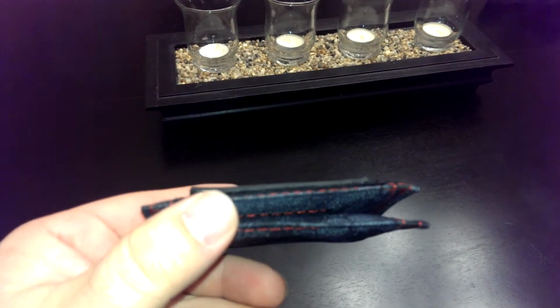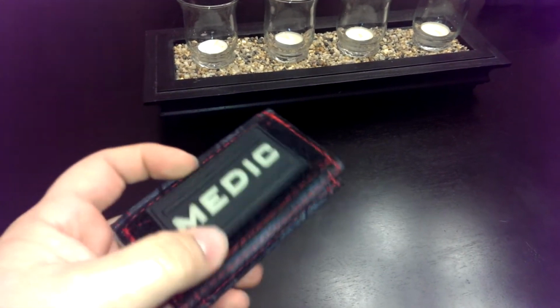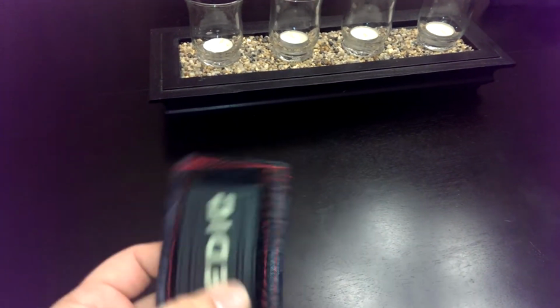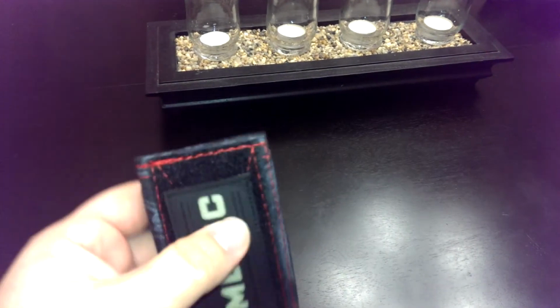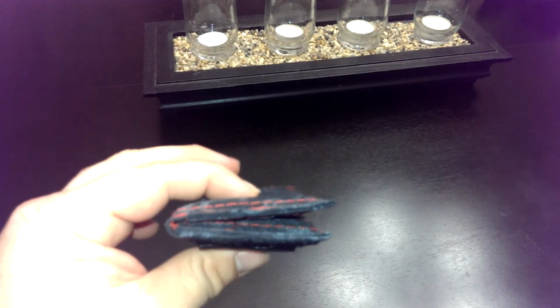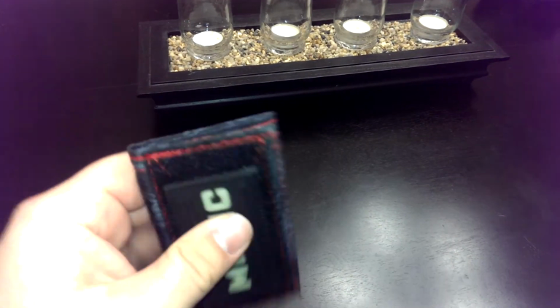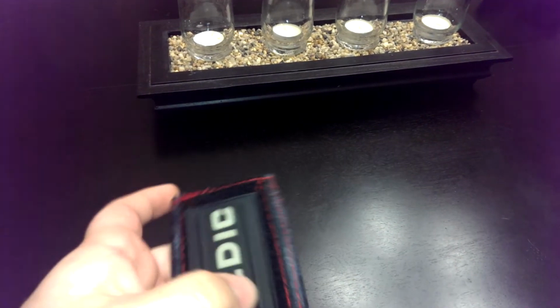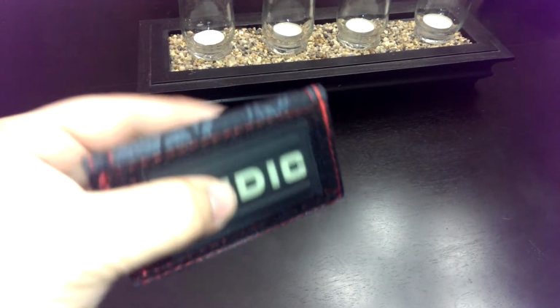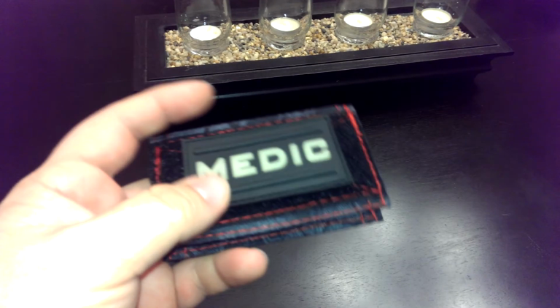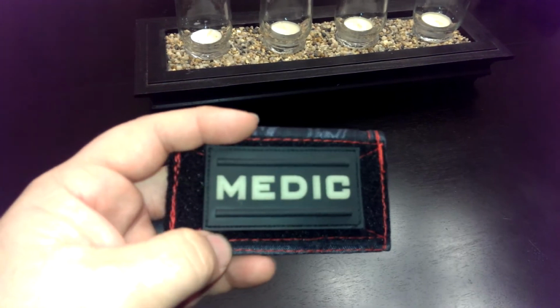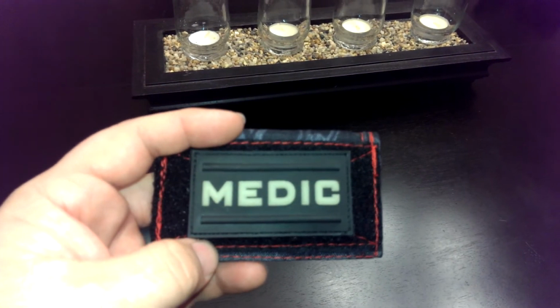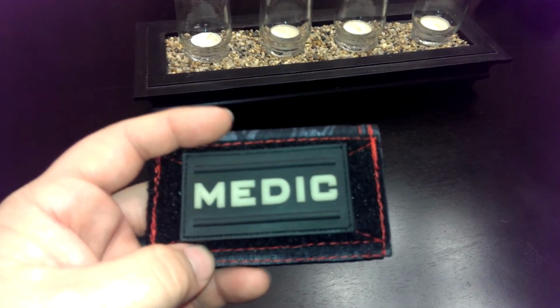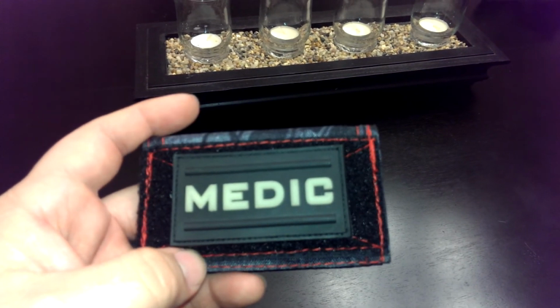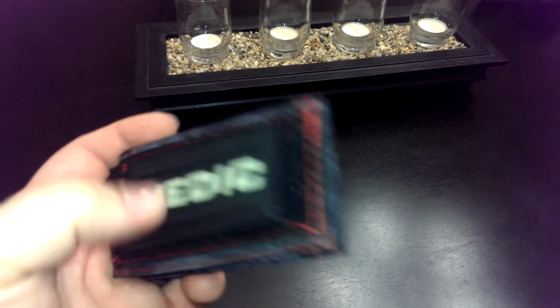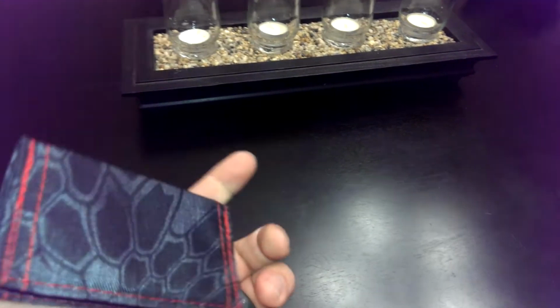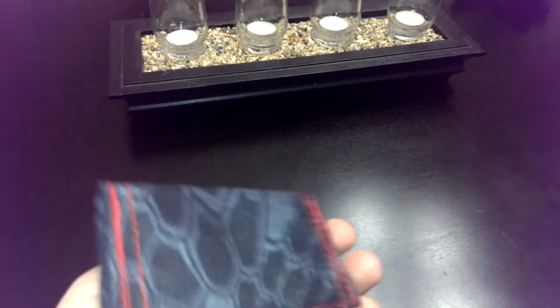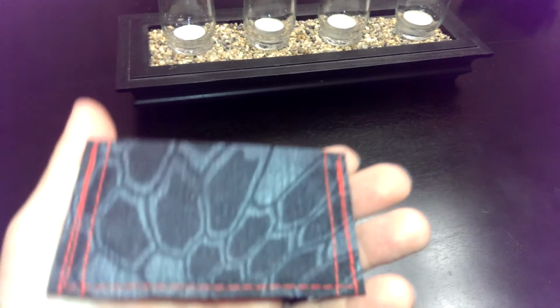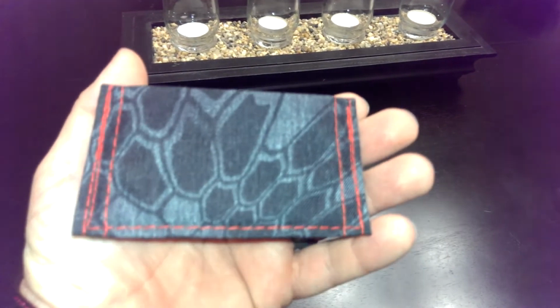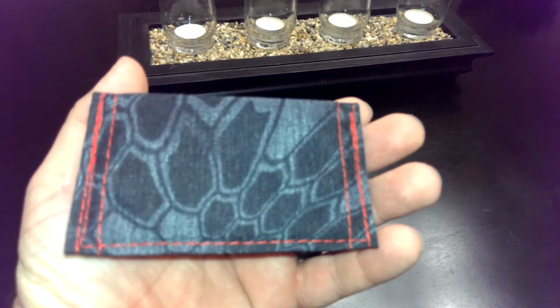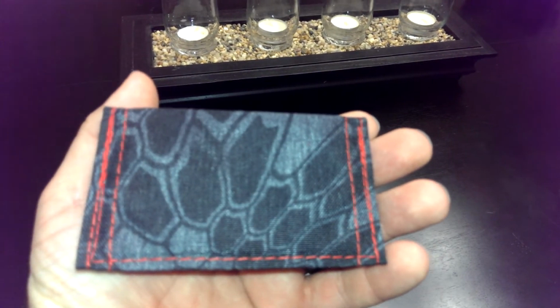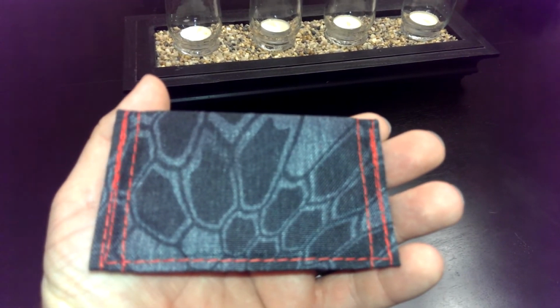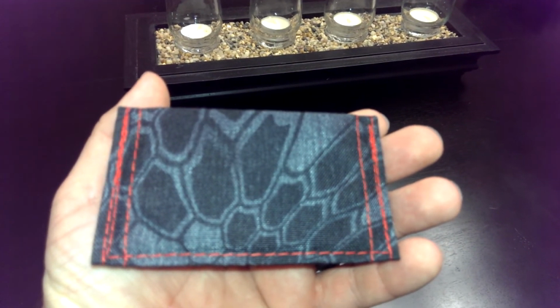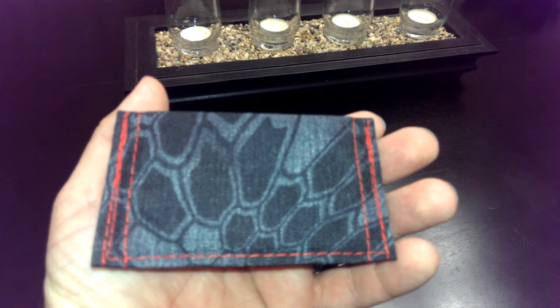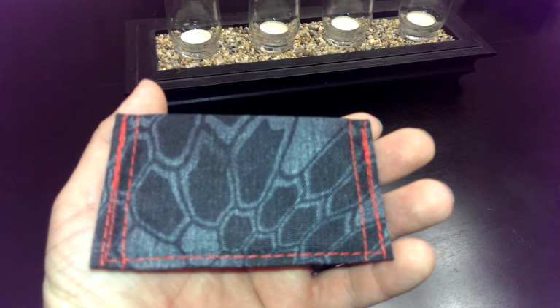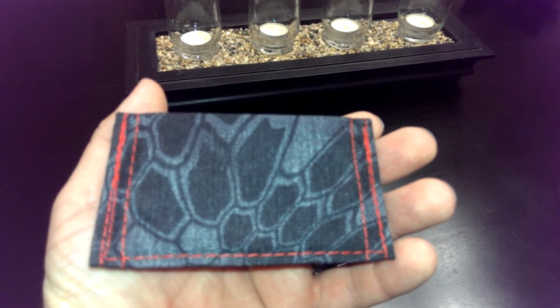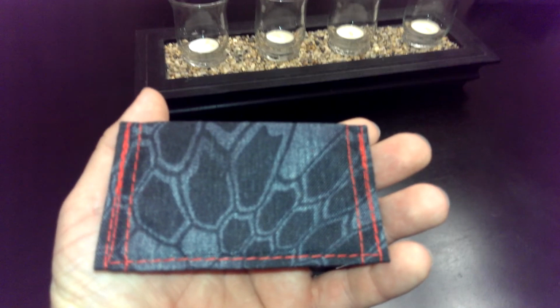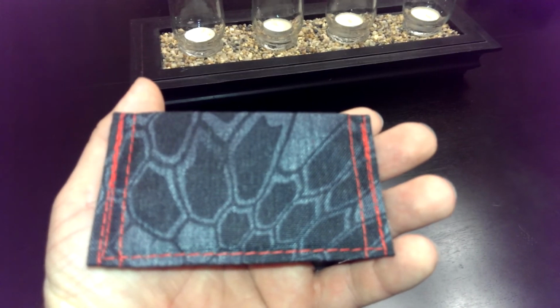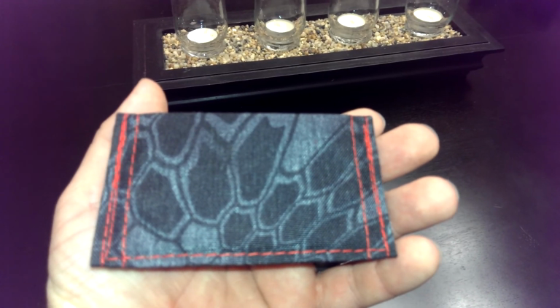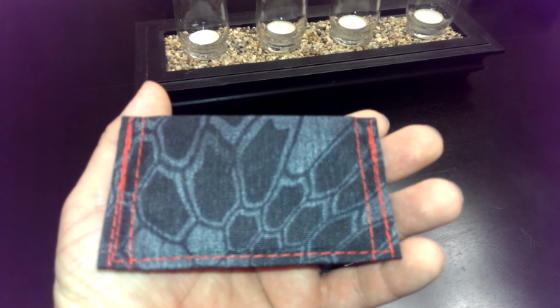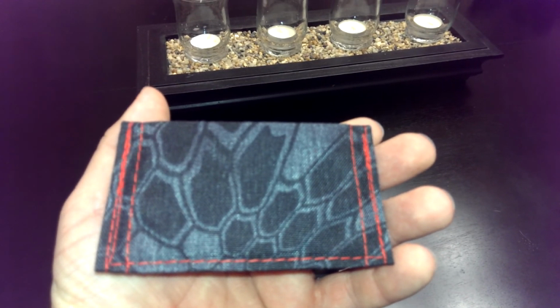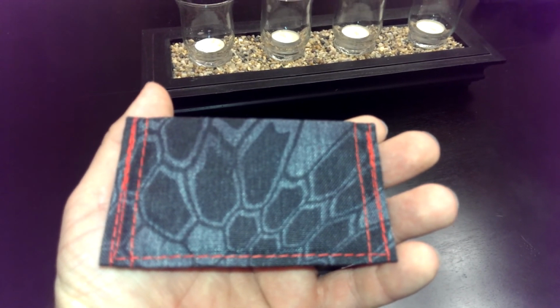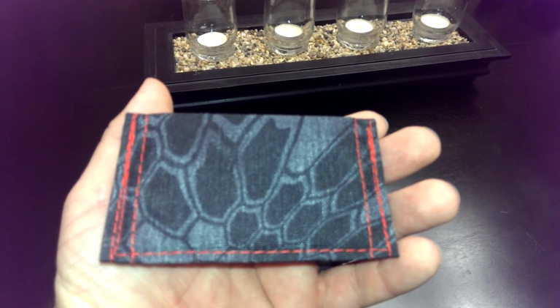Very slim design, works great. Check them out — I'll put a link in the description below. This is the SOE ID cardholder or business cardholder. Thanks for watching.